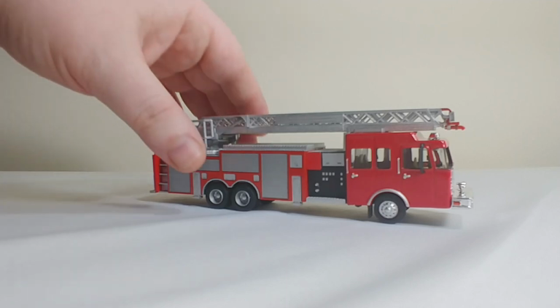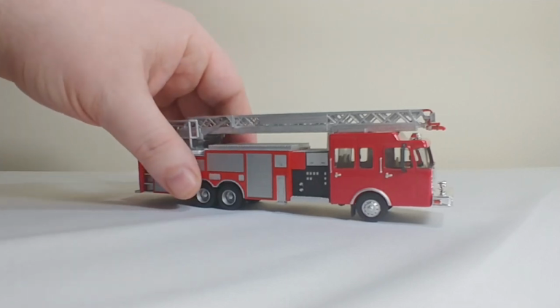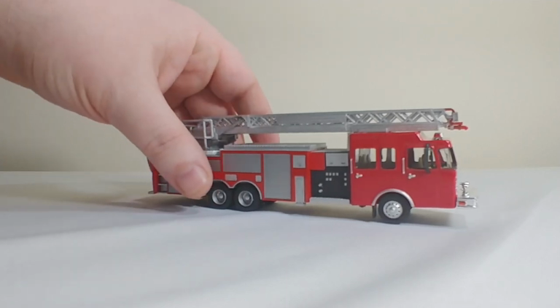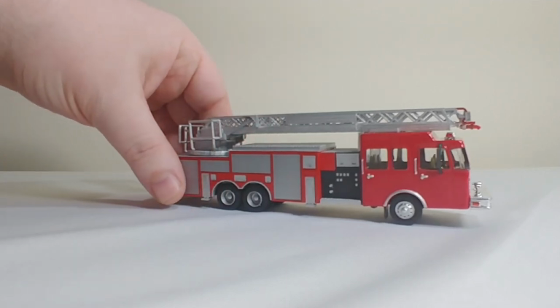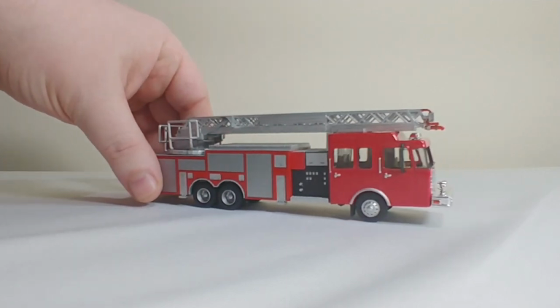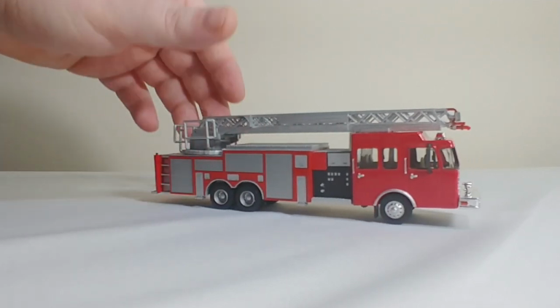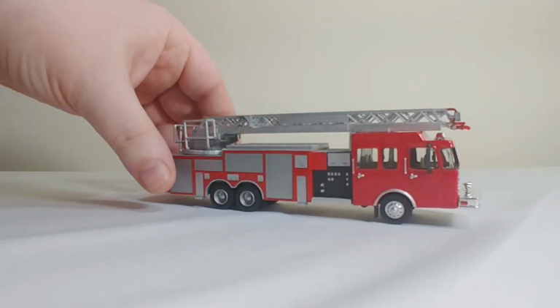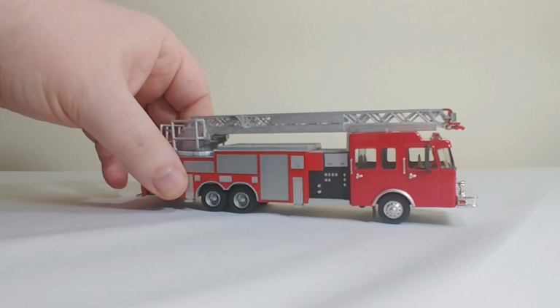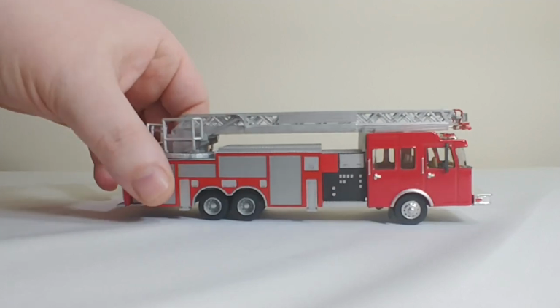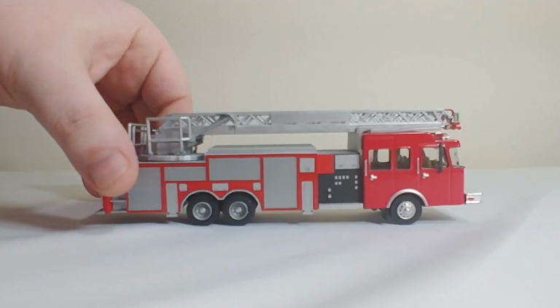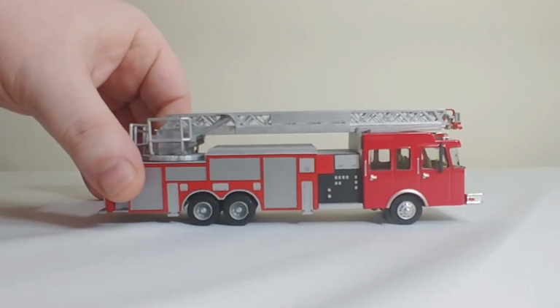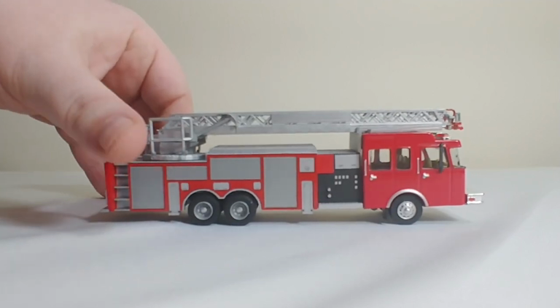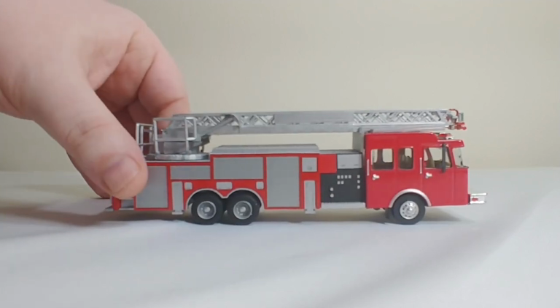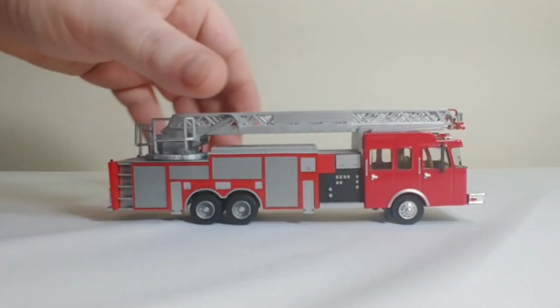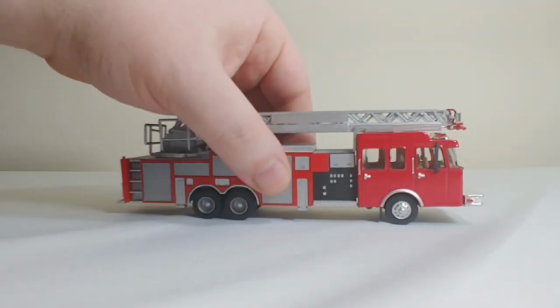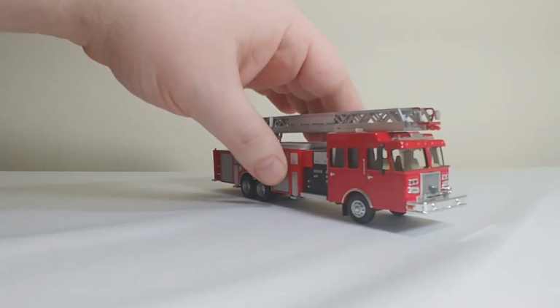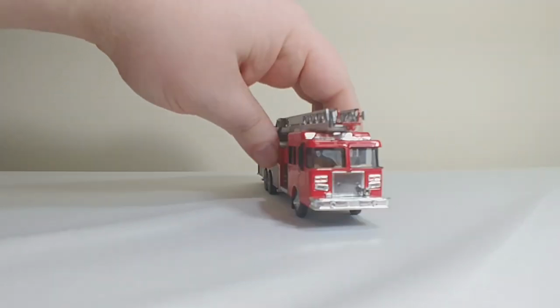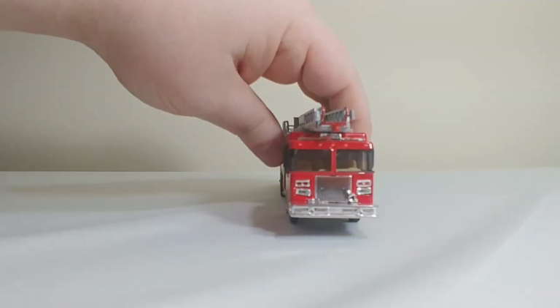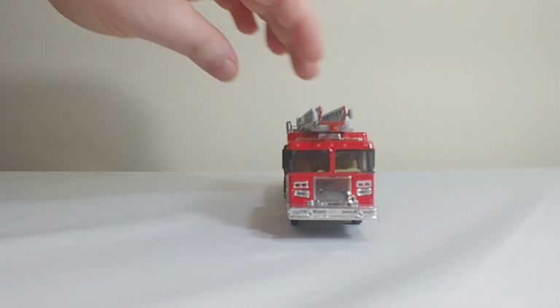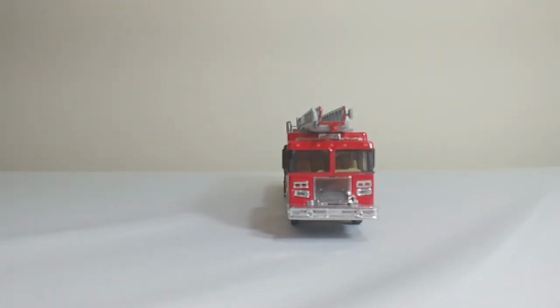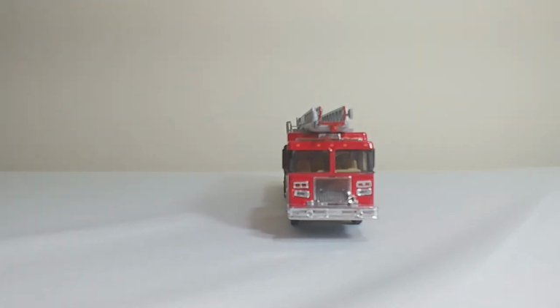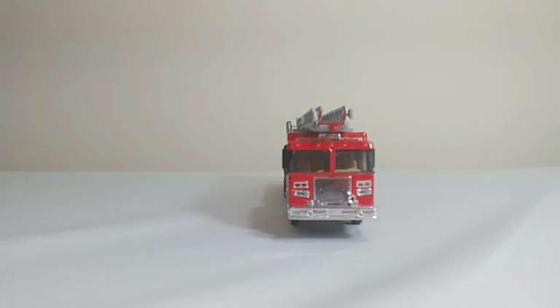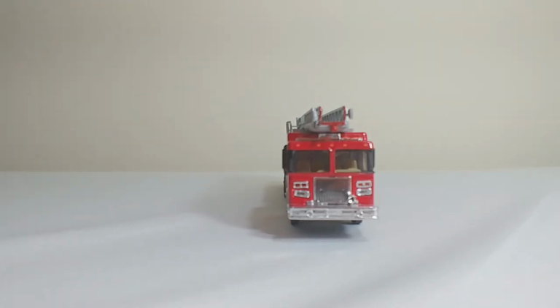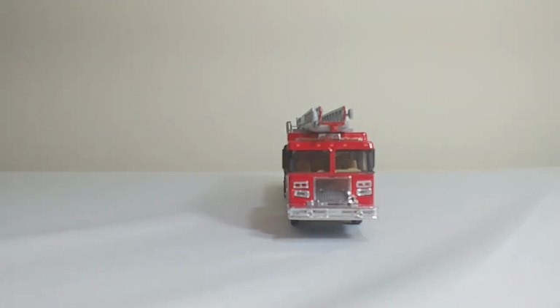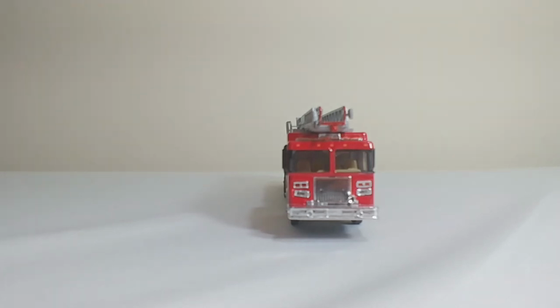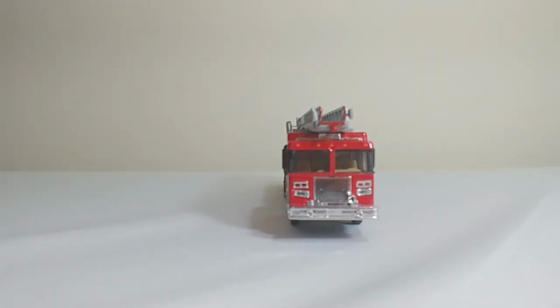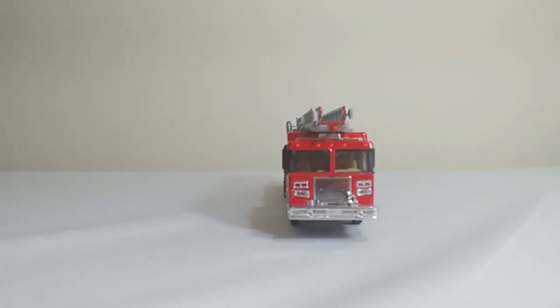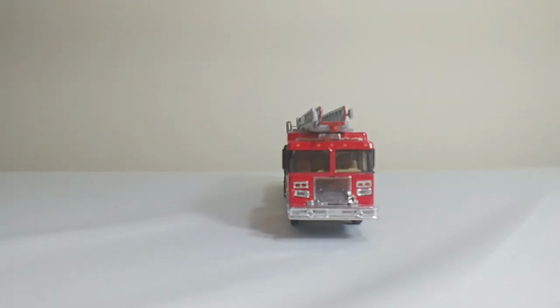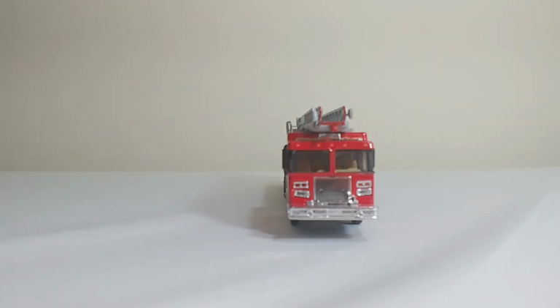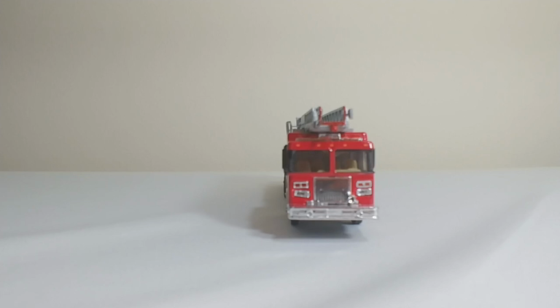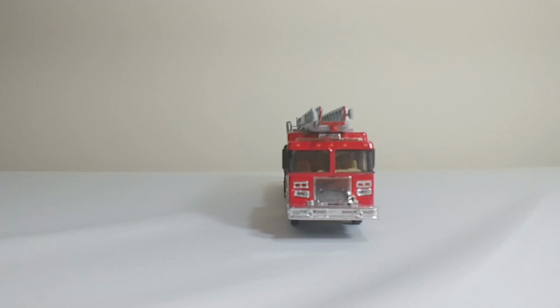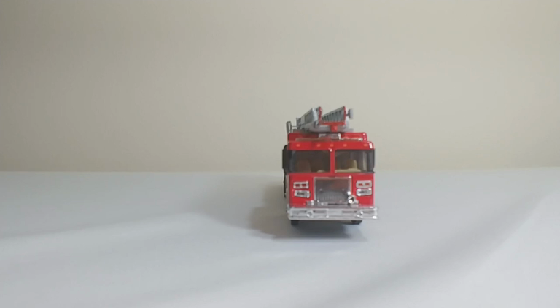First thing, obviously, we'll take a look at the tires and wheels. They are rubber and they do roll — they look really good on it. From the front, you can see that it's got a nozzle on top of the ladder, some flashing lights, and also the horn on the front bumper.